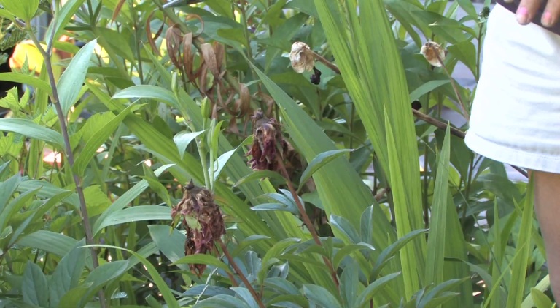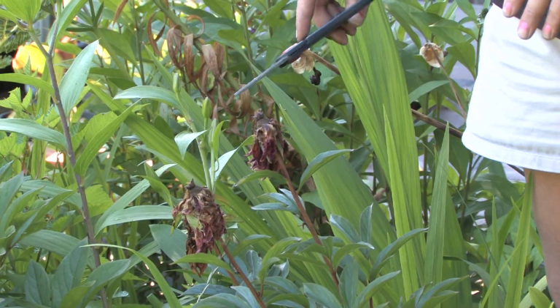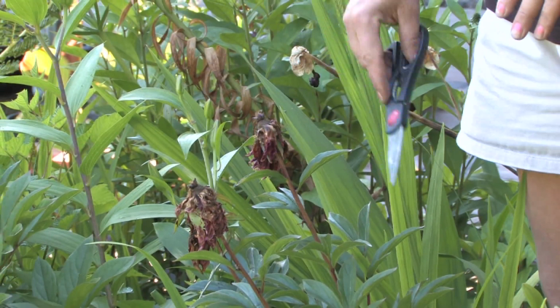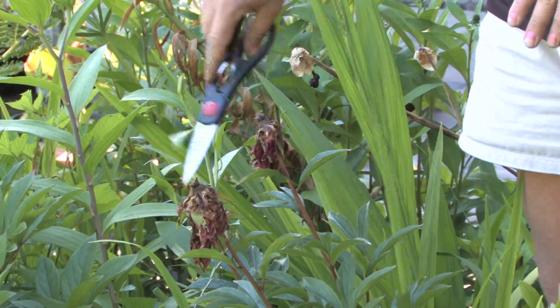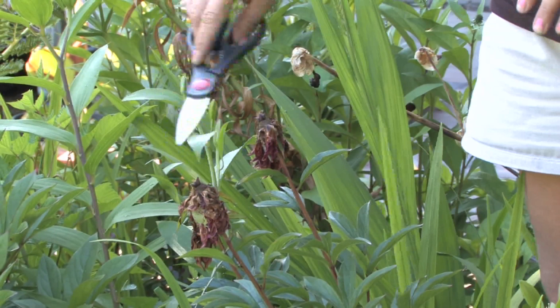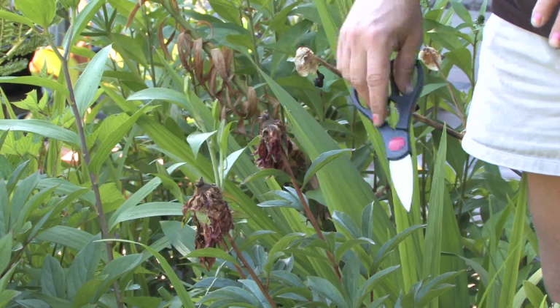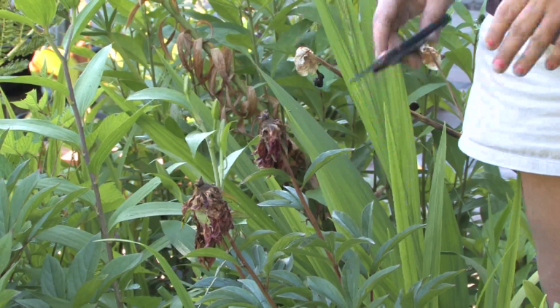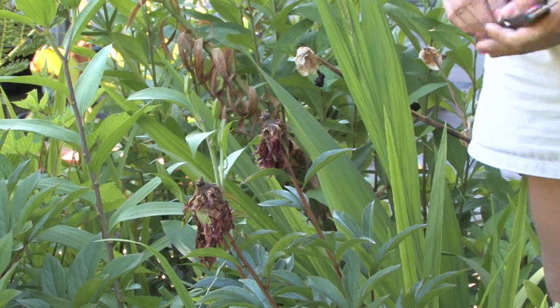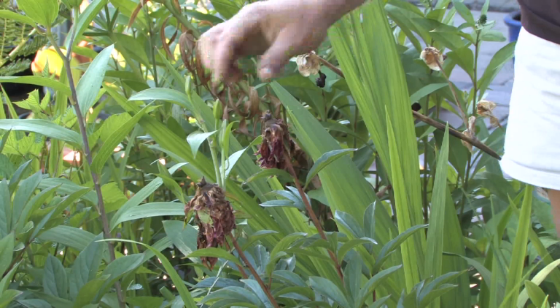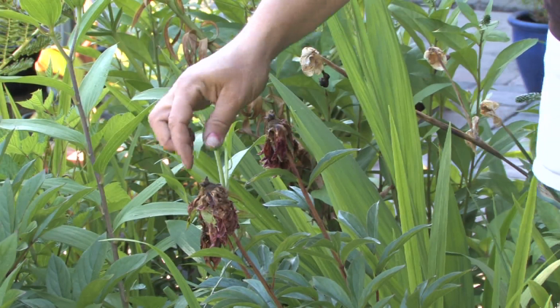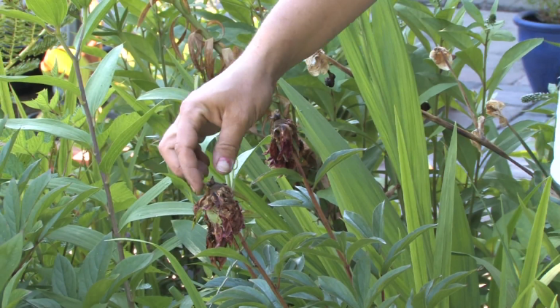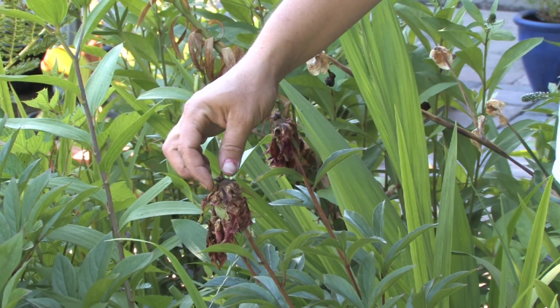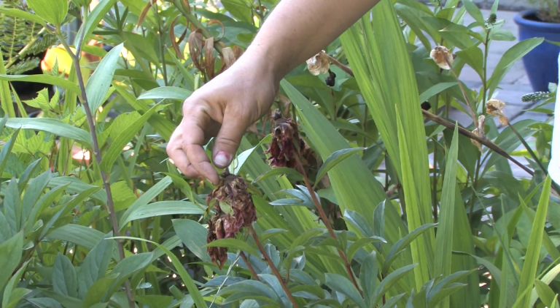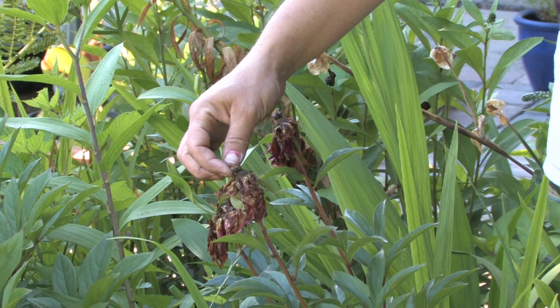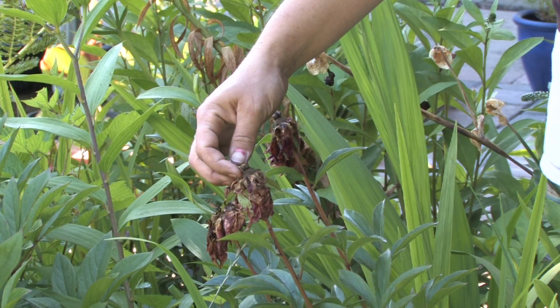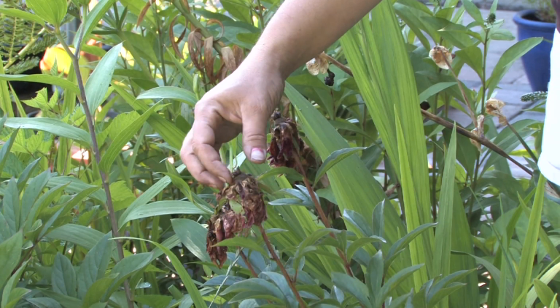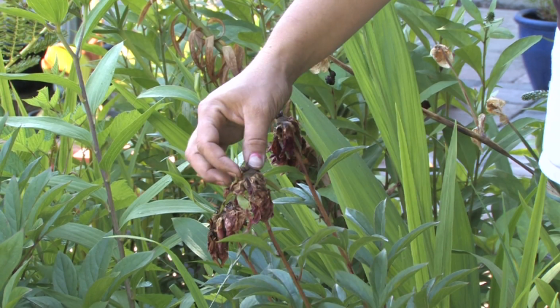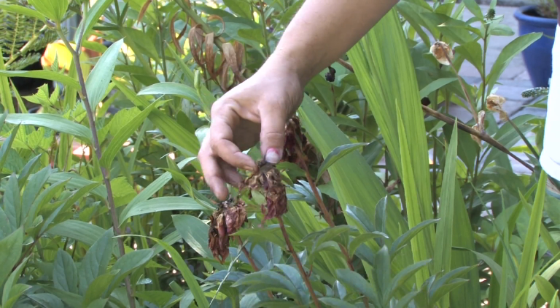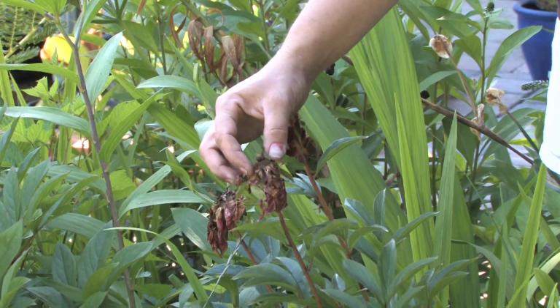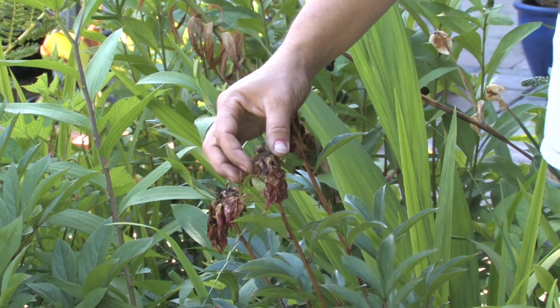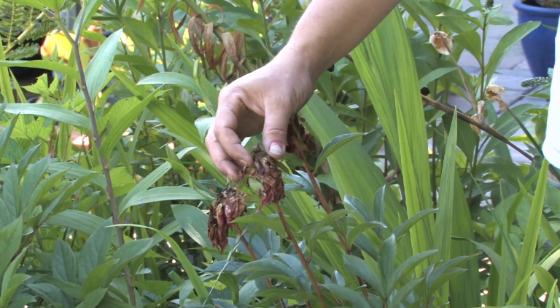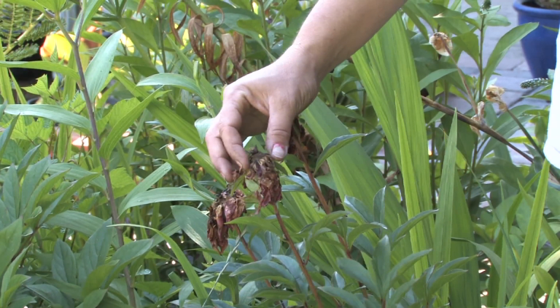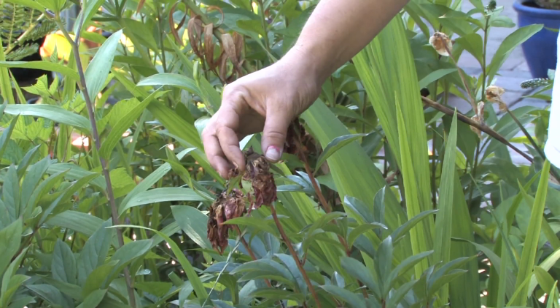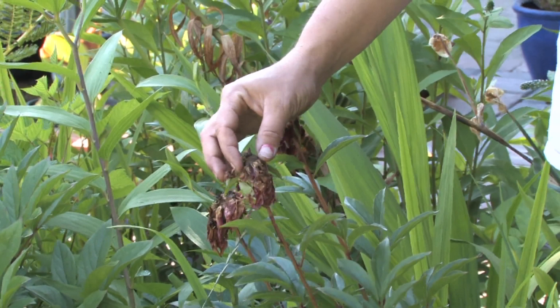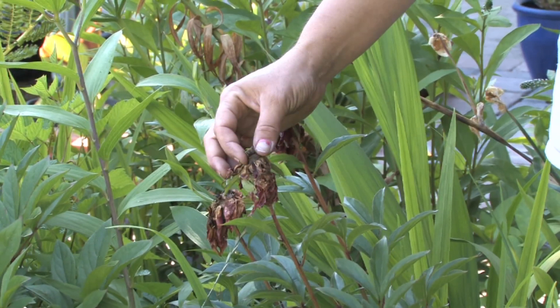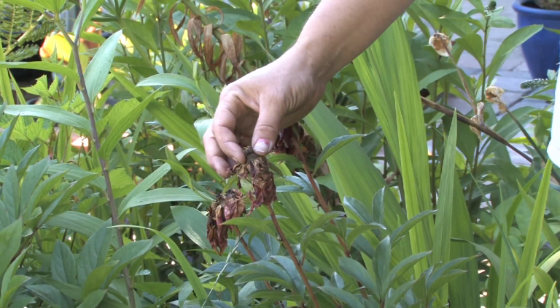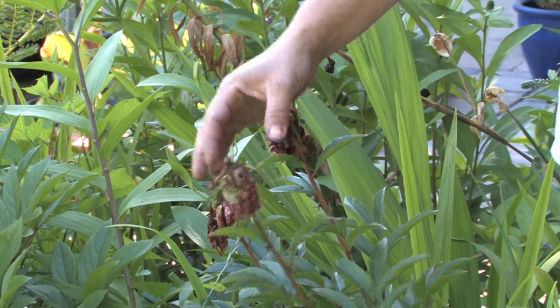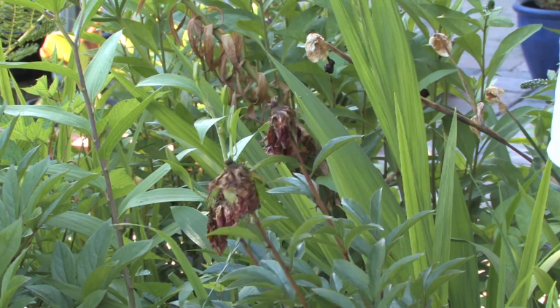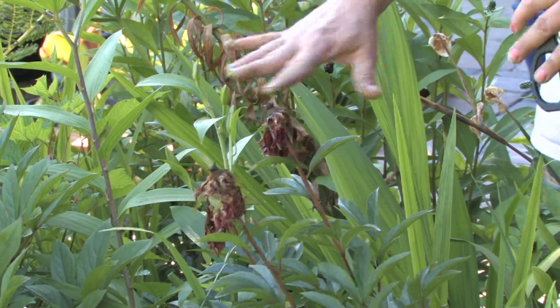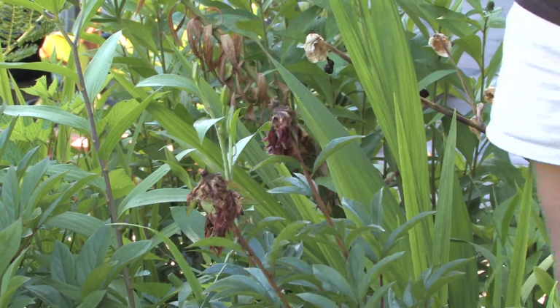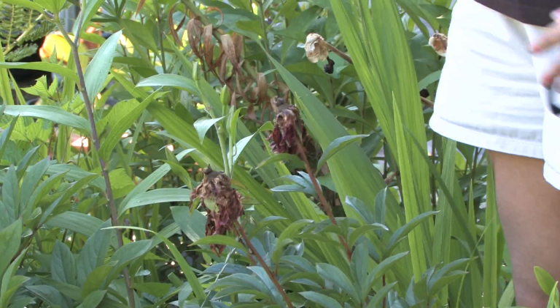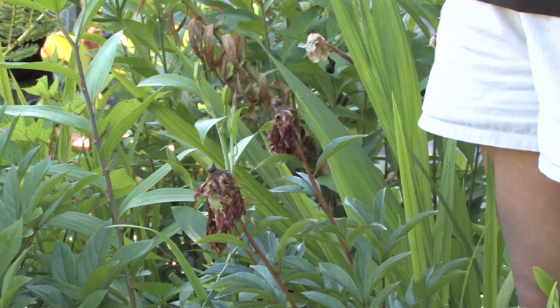Once the peonies are done blooming, they send out these little seeds. You can save those seeds and actually try to start new plants with them, or you can trim them out — either way.